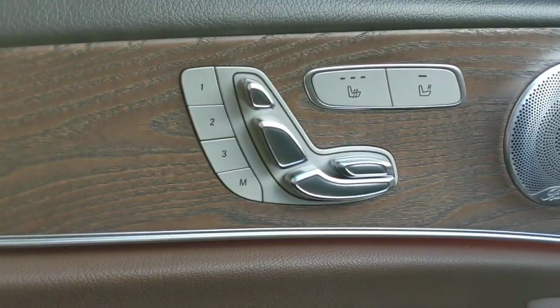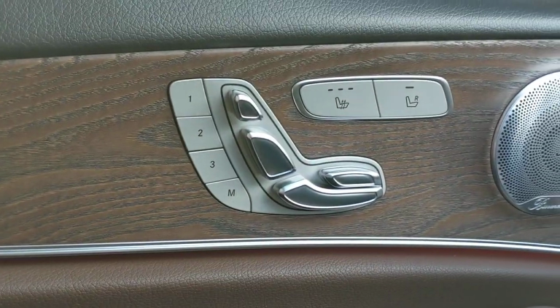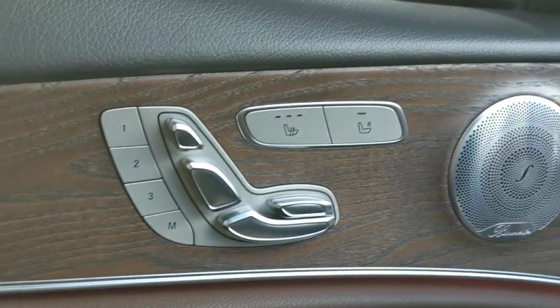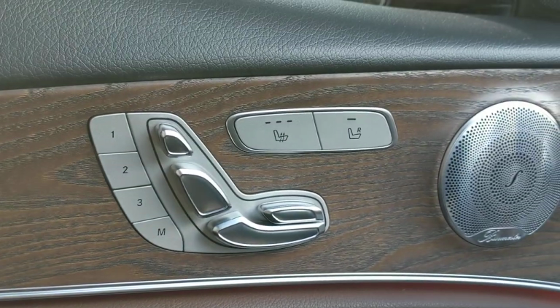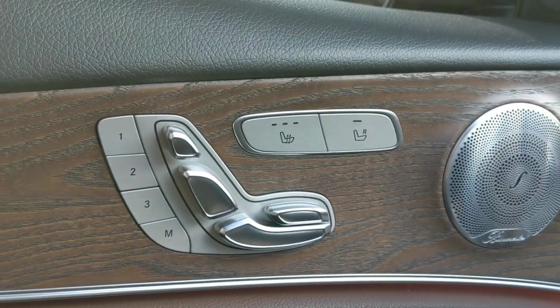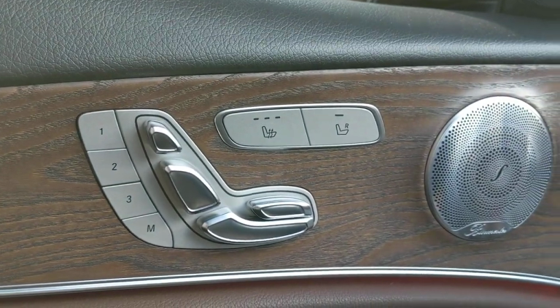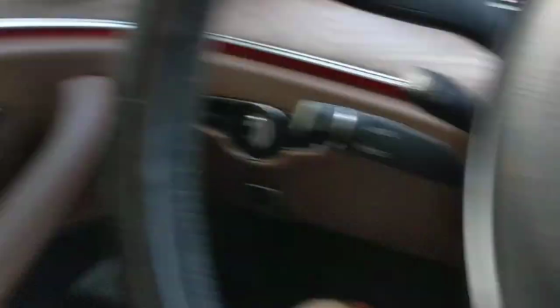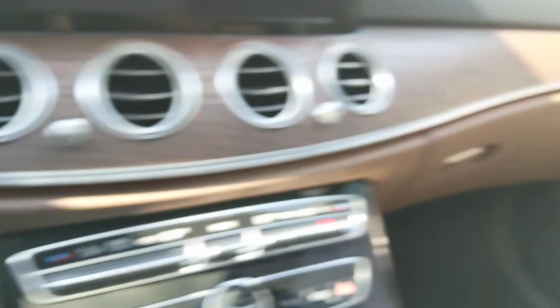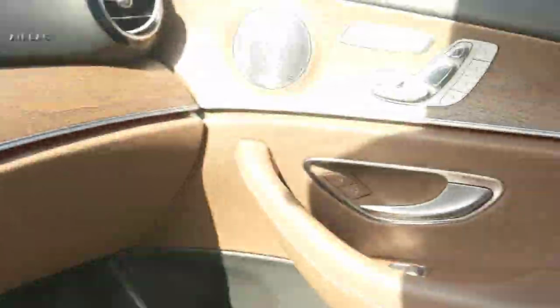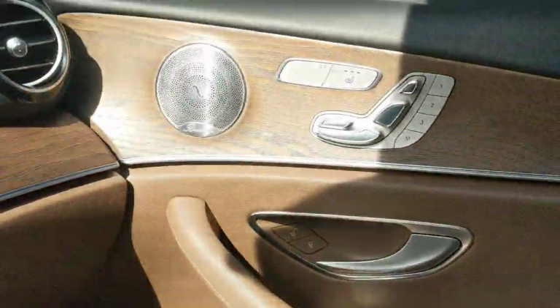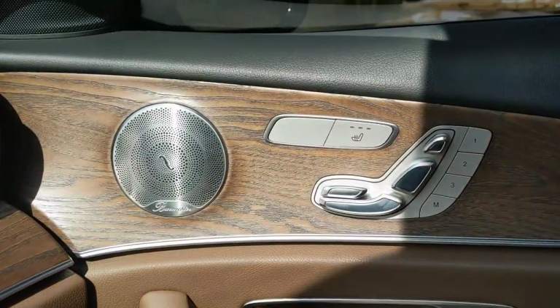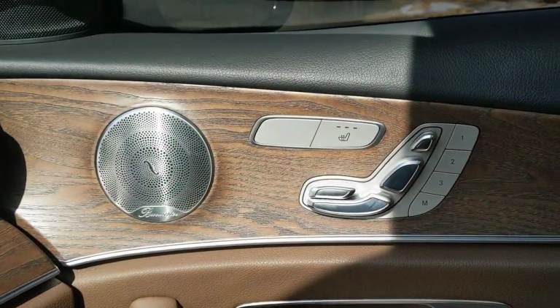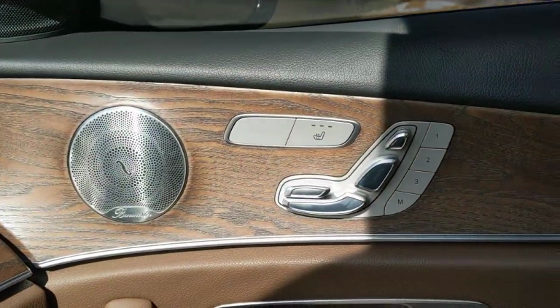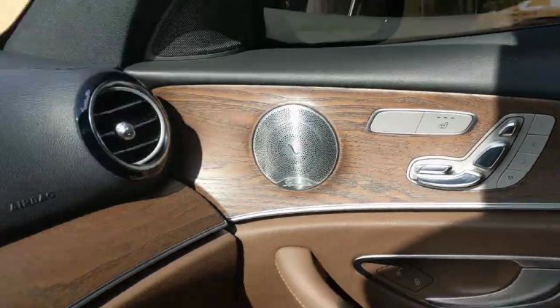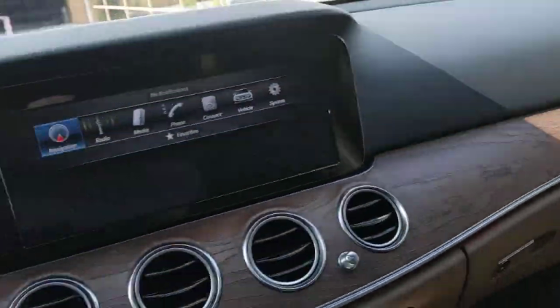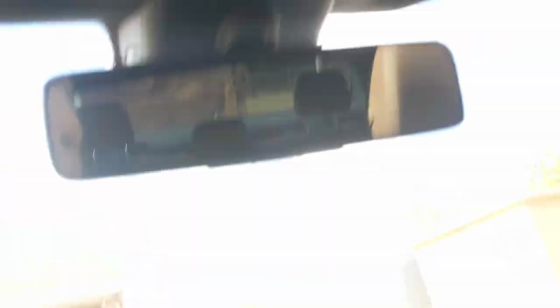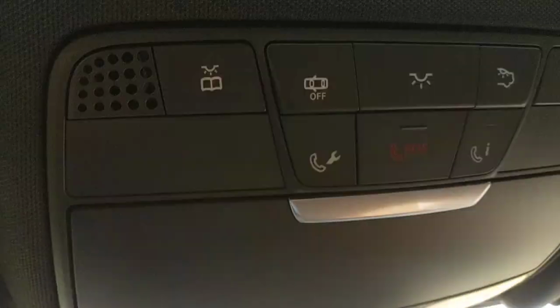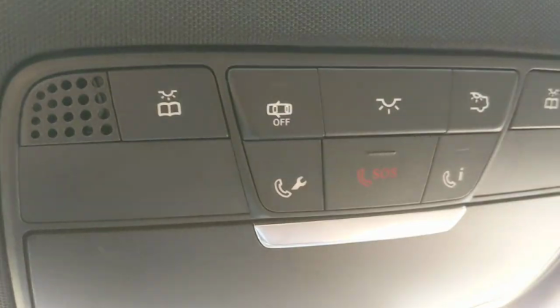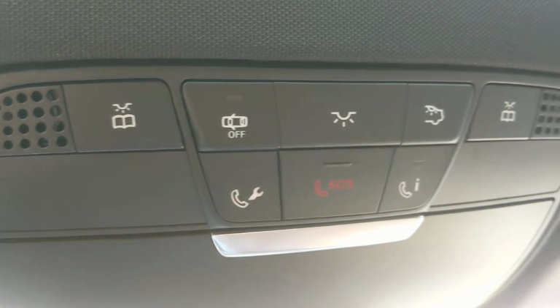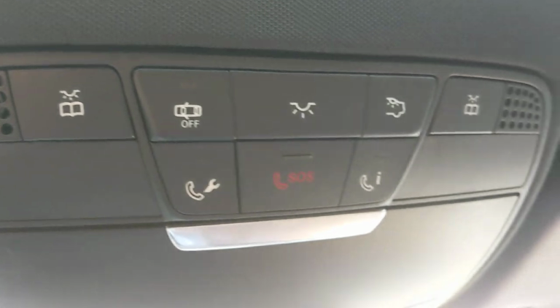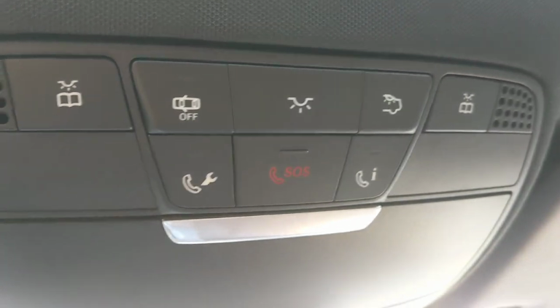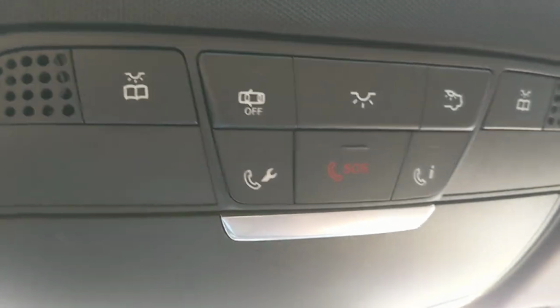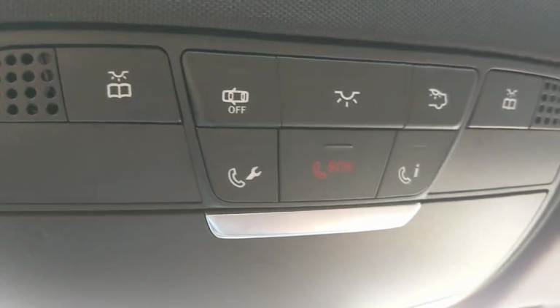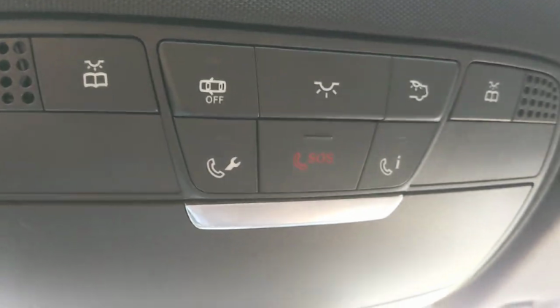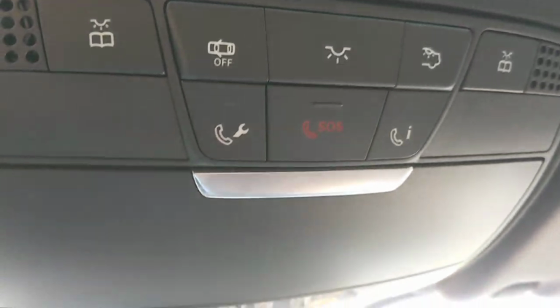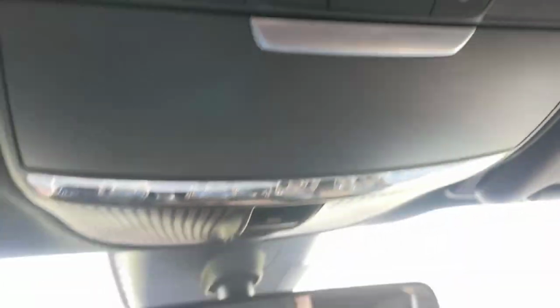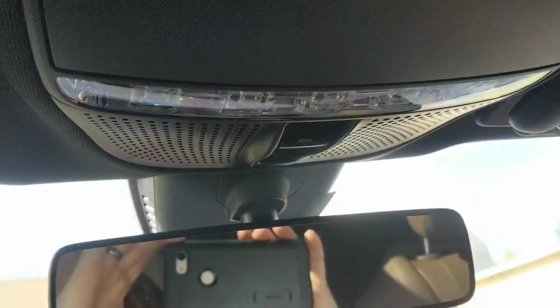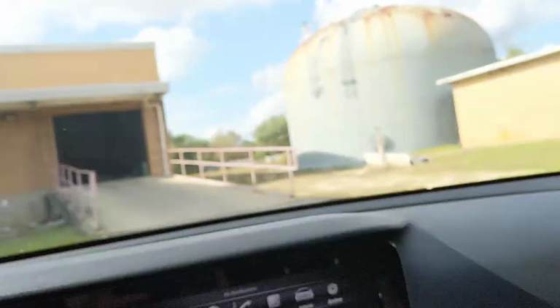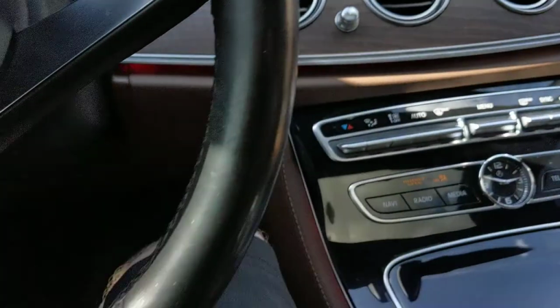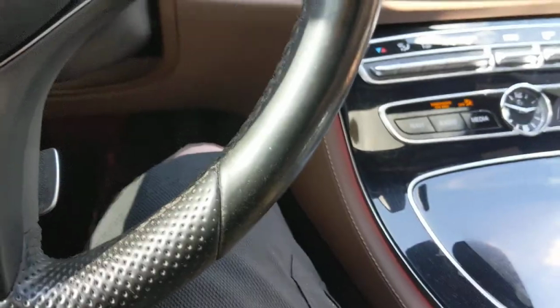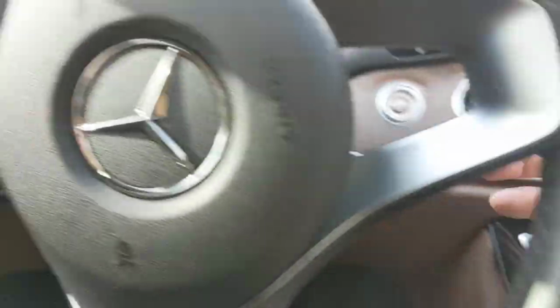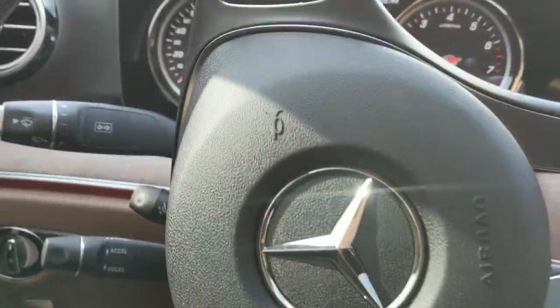It does have memory seating and heated seats, and the same thing on the other side — memory and heated. Up here we got our lights and map reading light, some settings, and a rear view mirror.